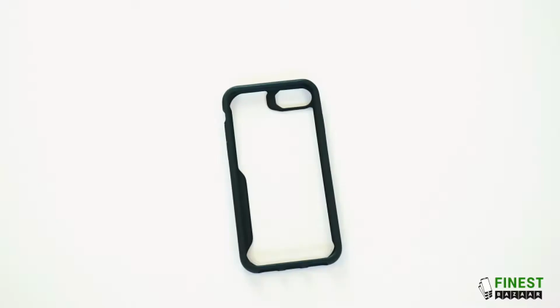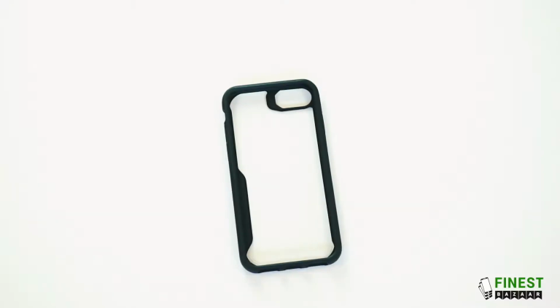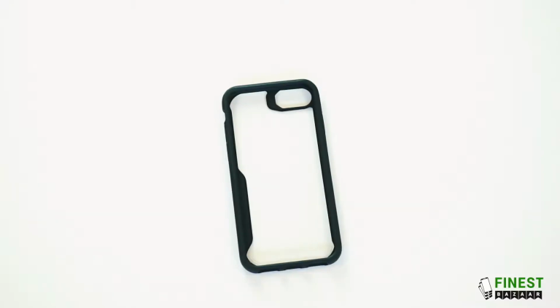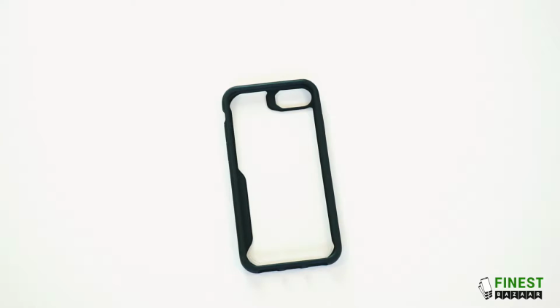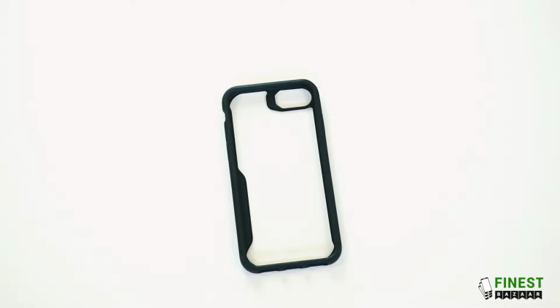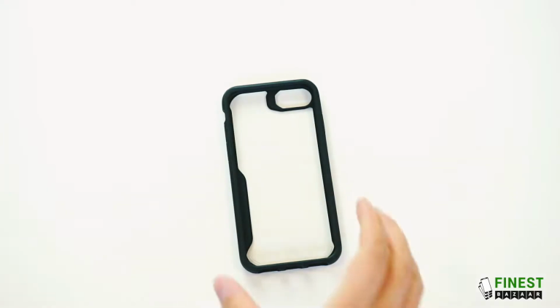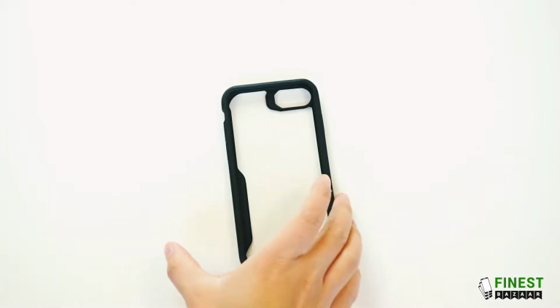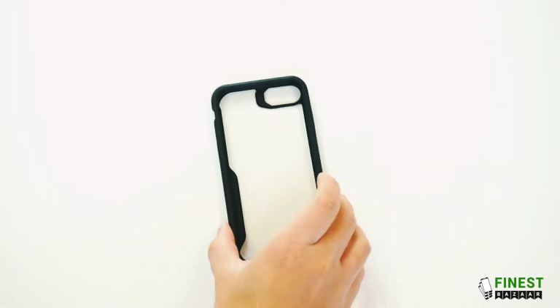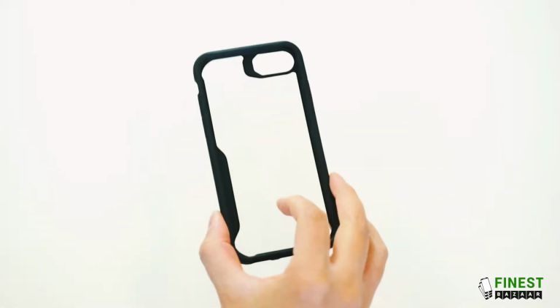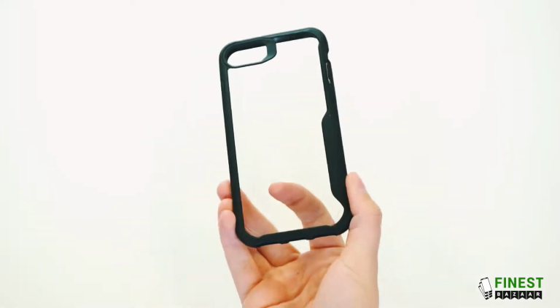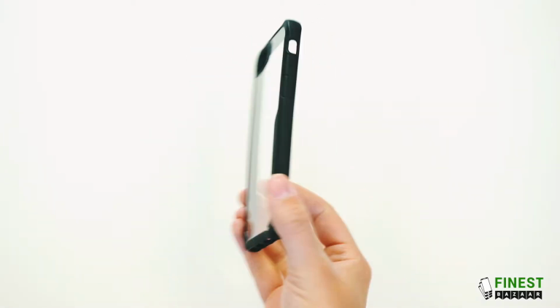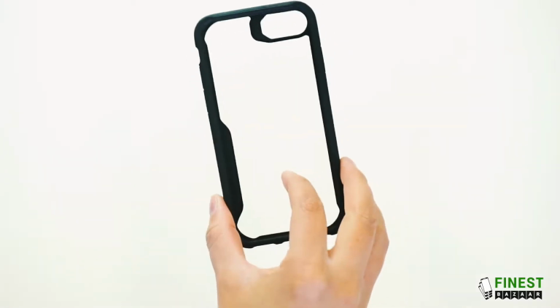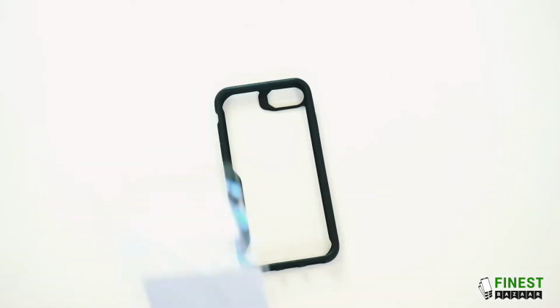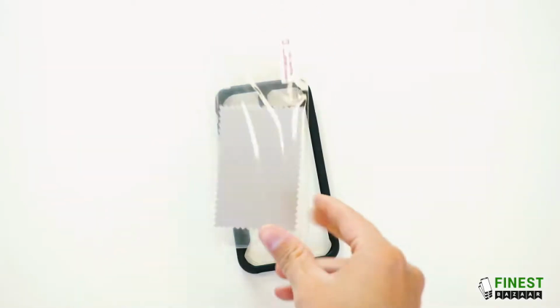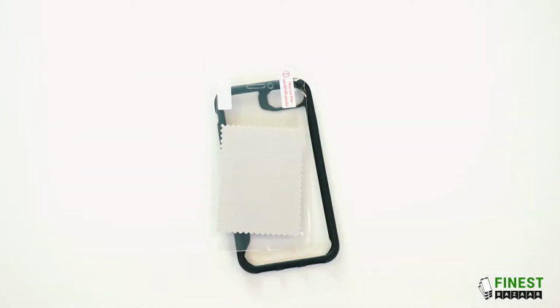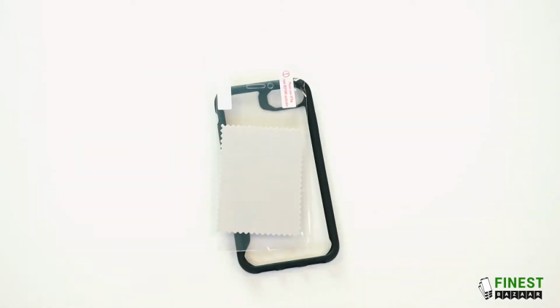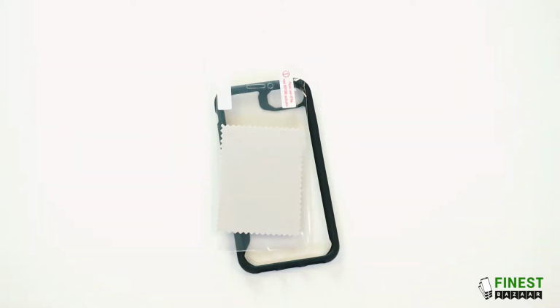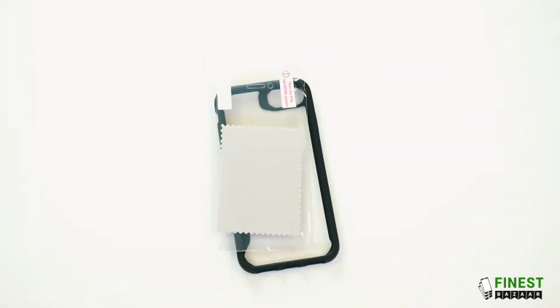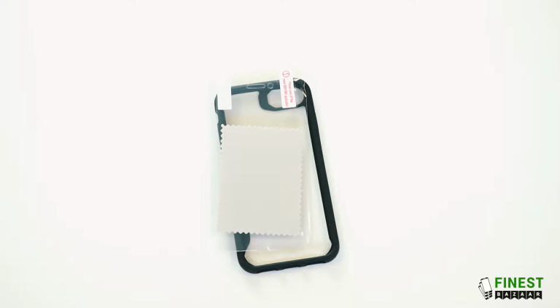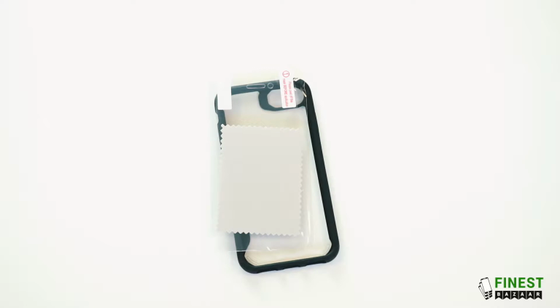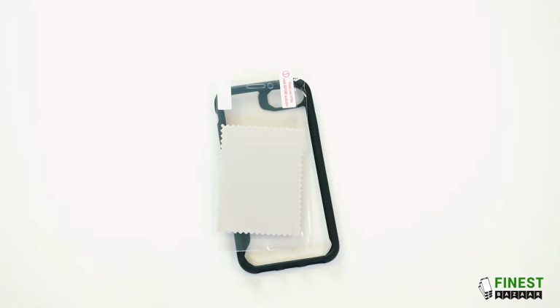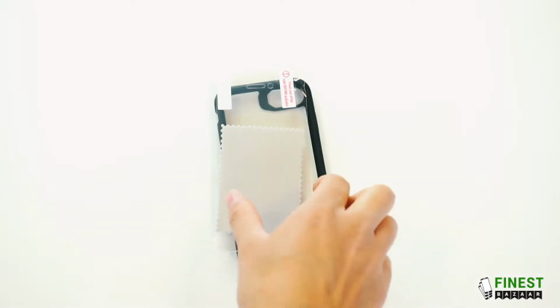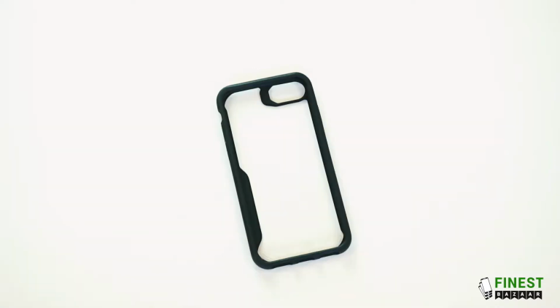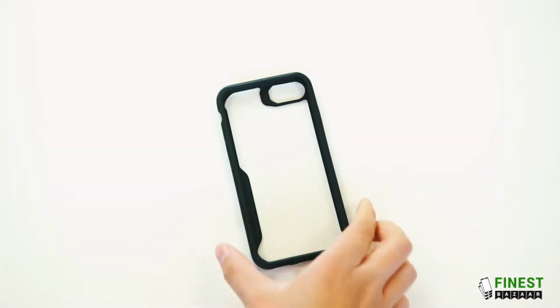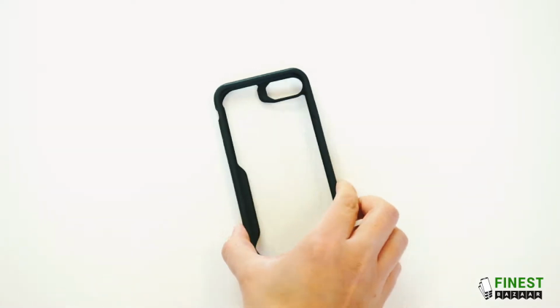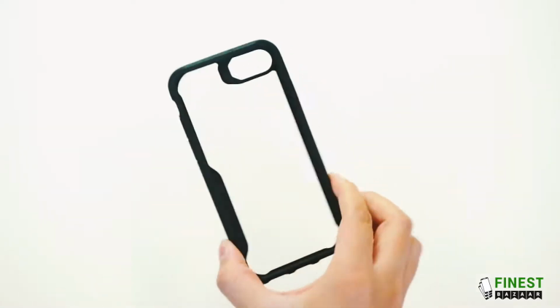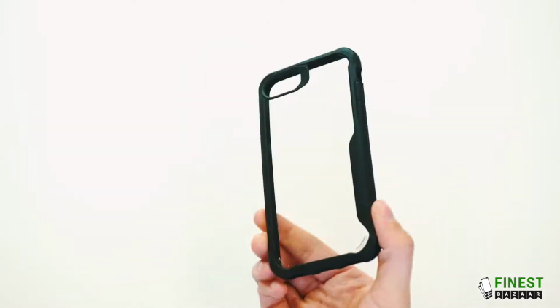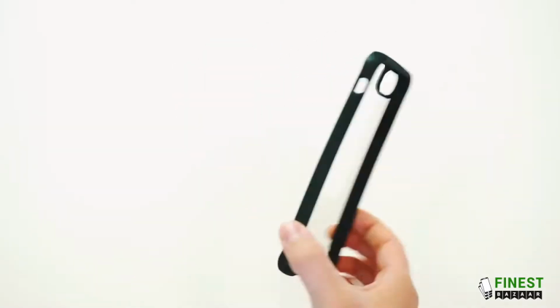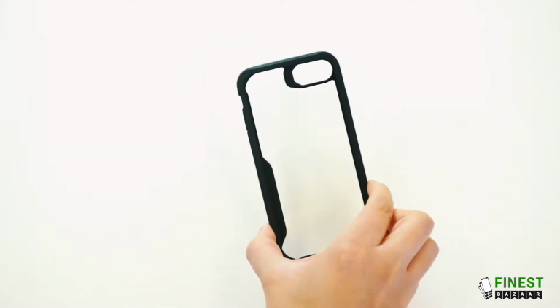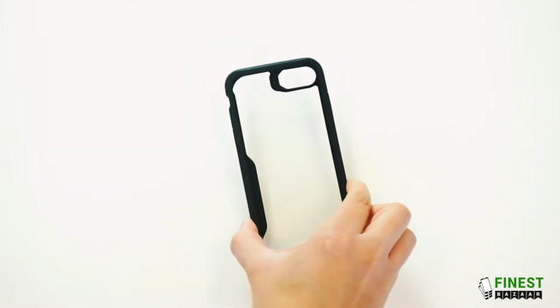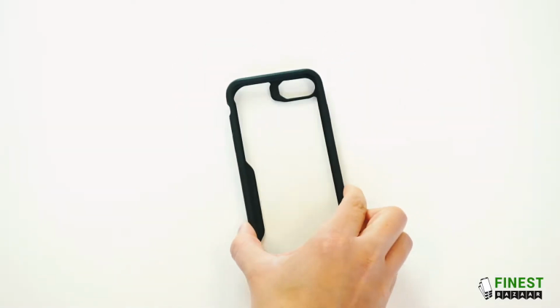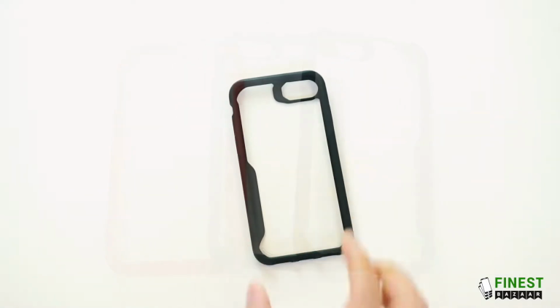Hi guys, so here we have the iPhone clear hardback case. This case comes with a free film screen protector. It's available in all the latest iPhone models and in the following colours.